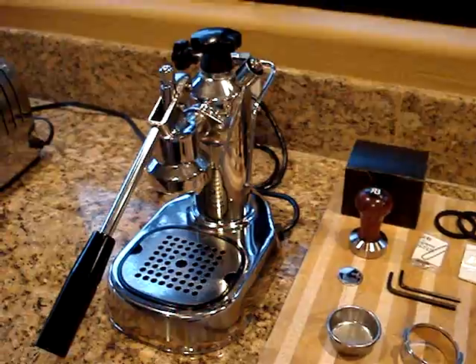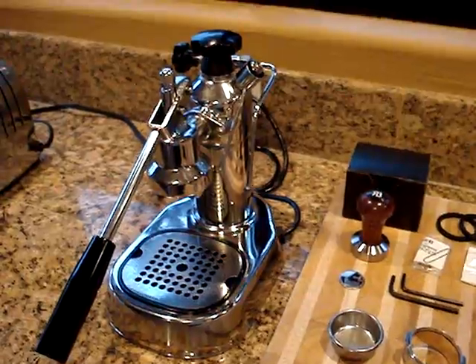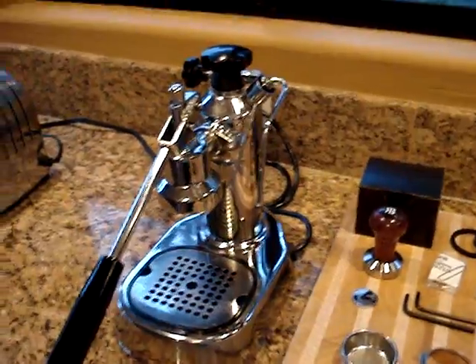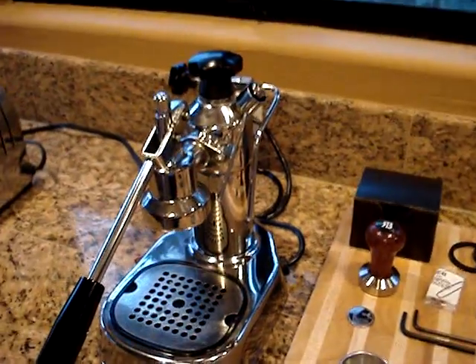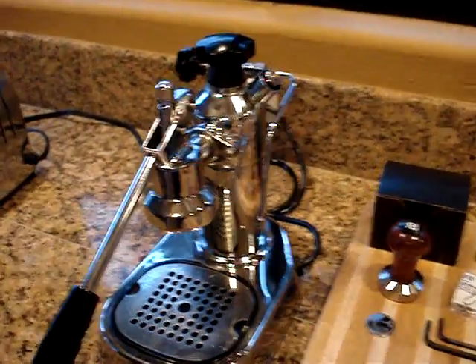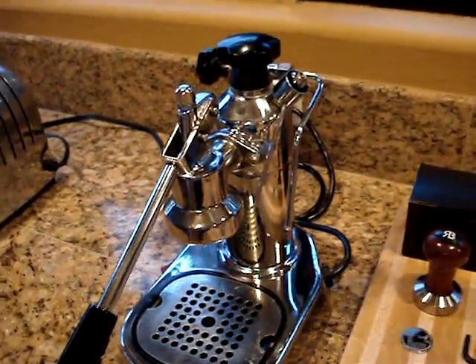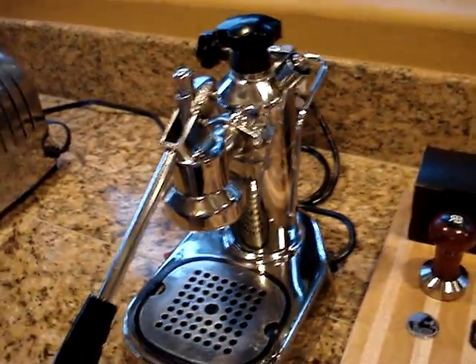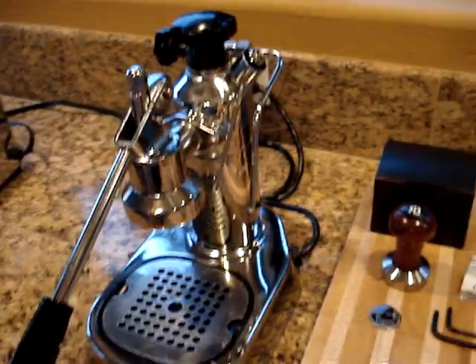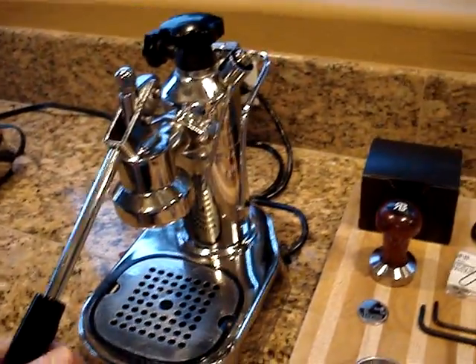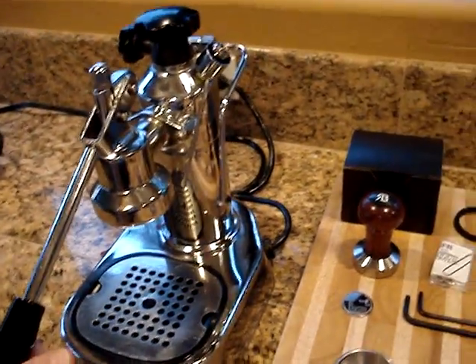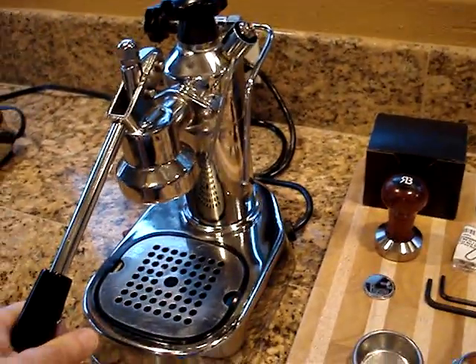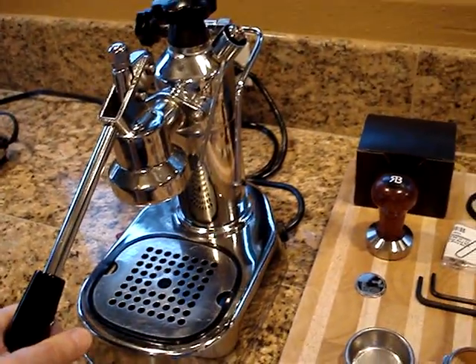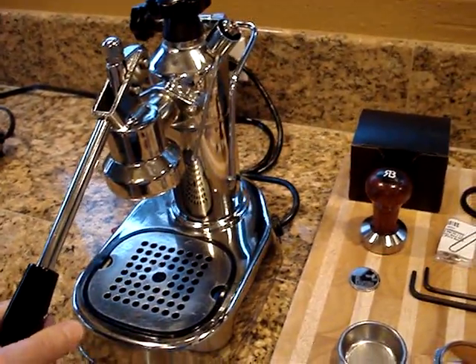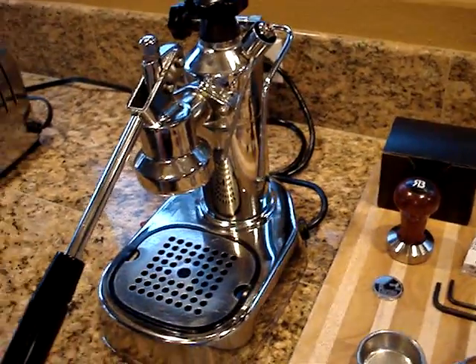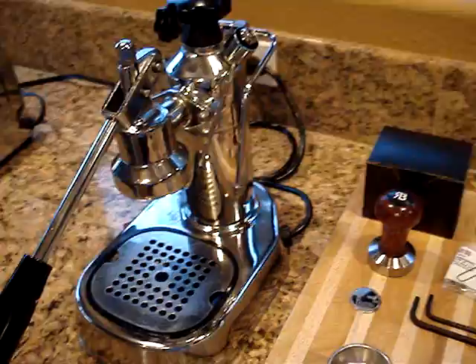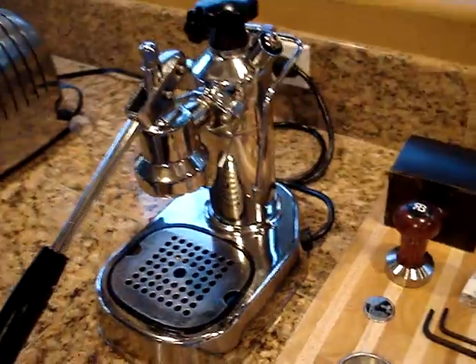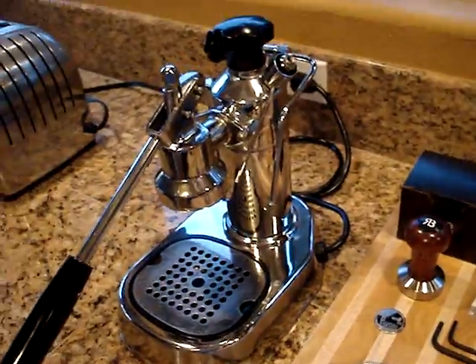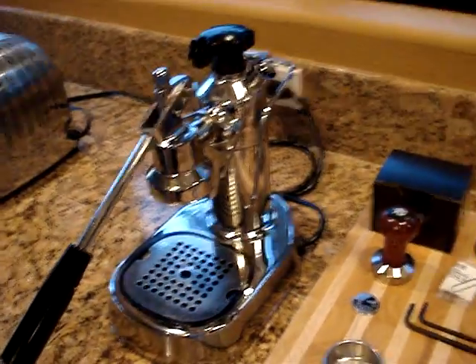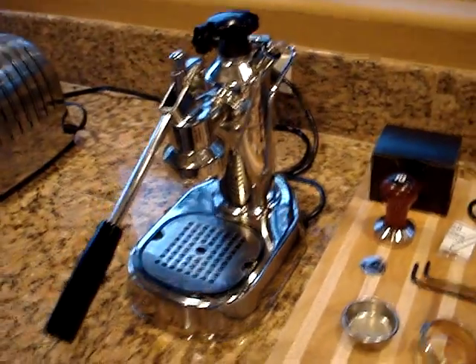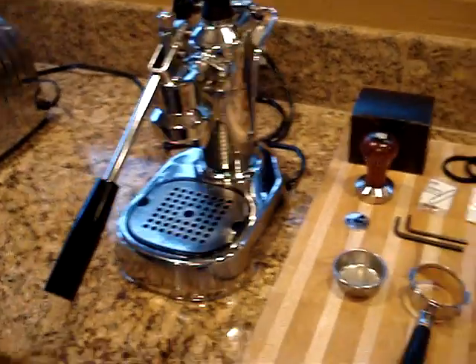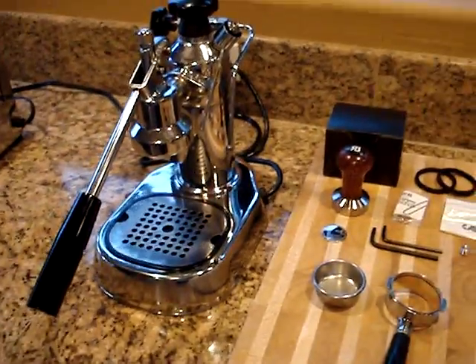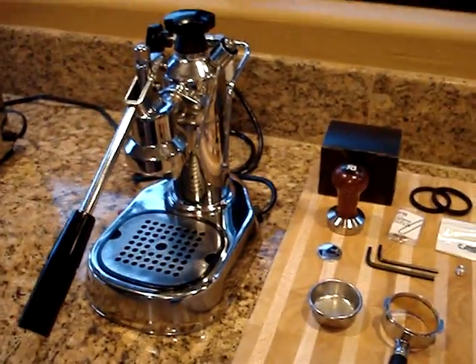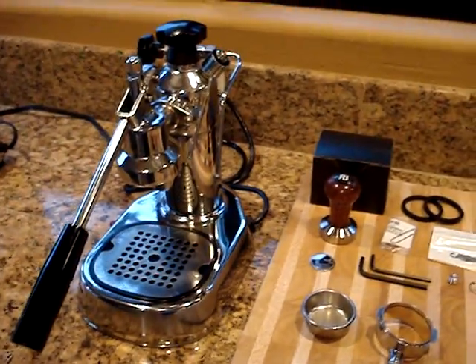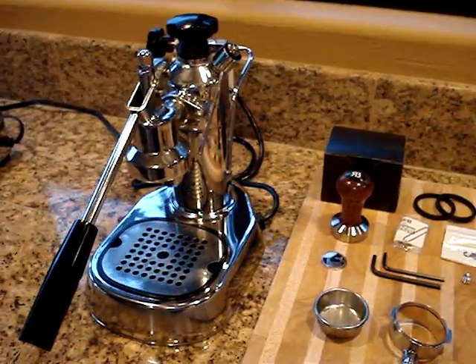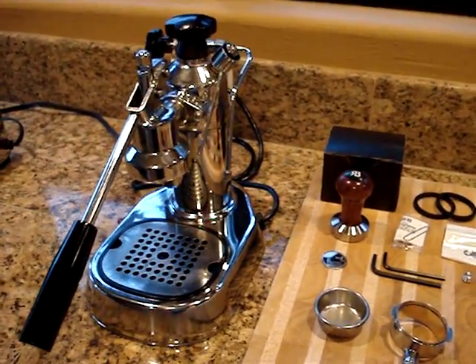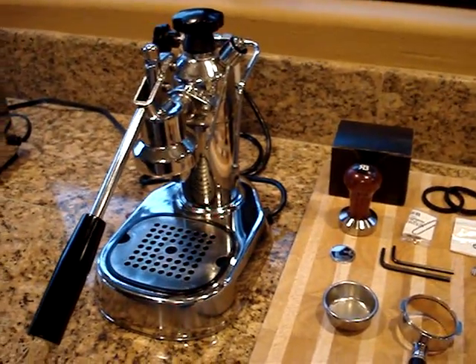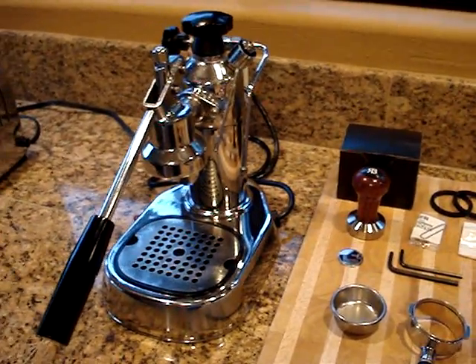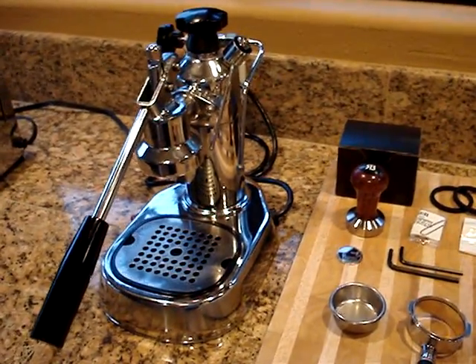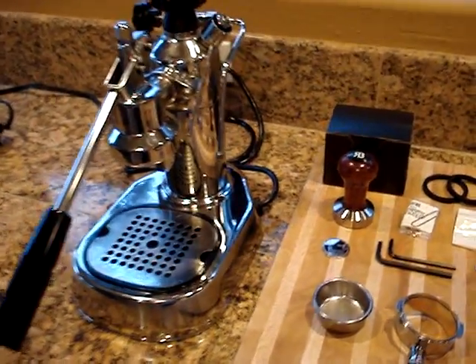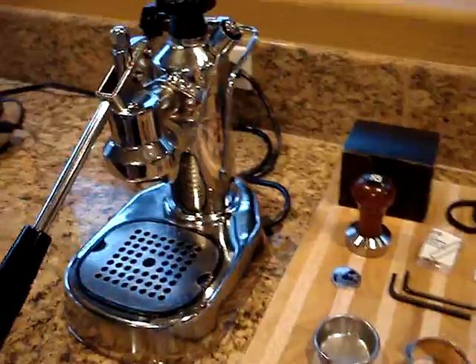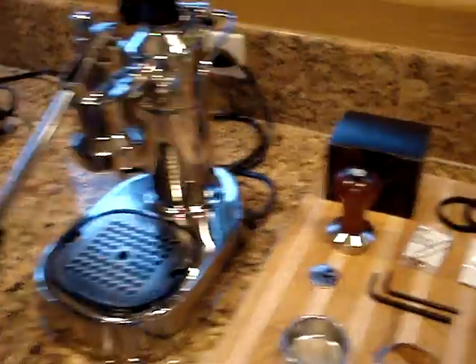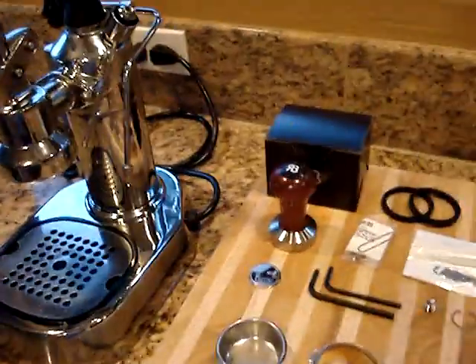The time has come to sell the La Pavone. This video is for the eBay auction I have going for this machine. Let me give you some details and cover everything about the equipment here.